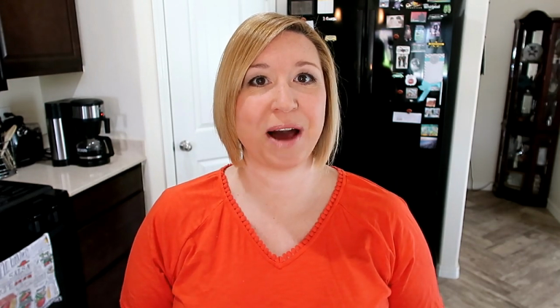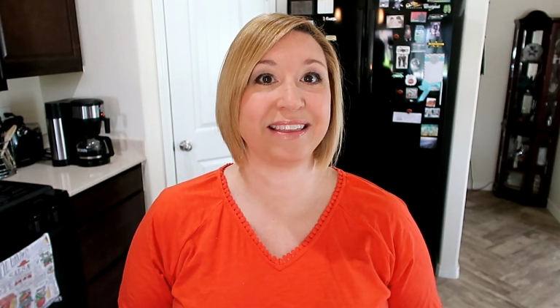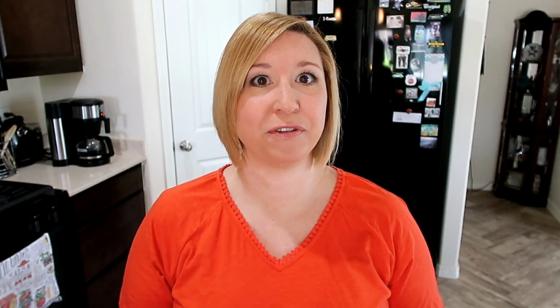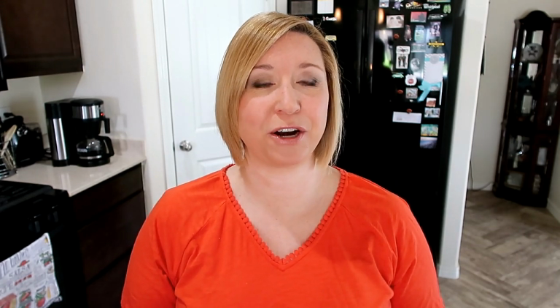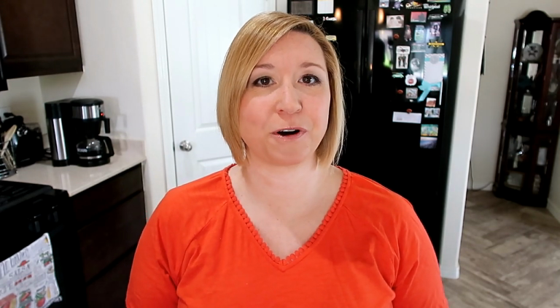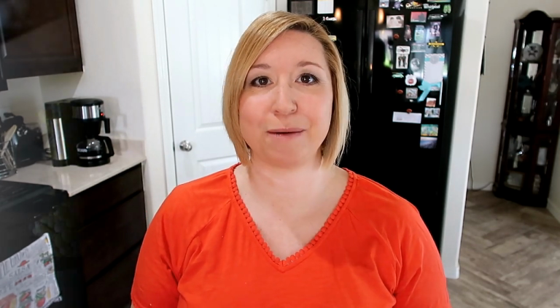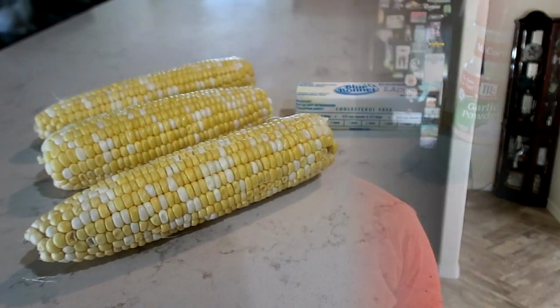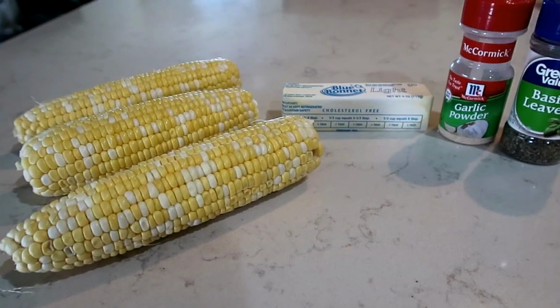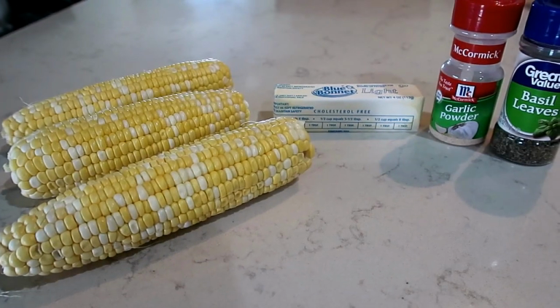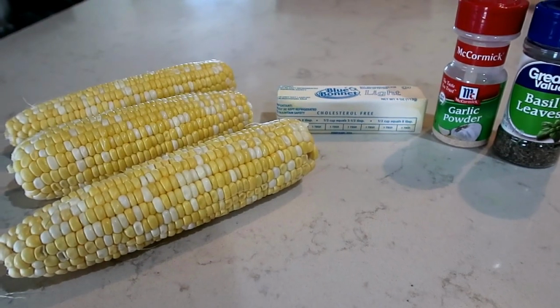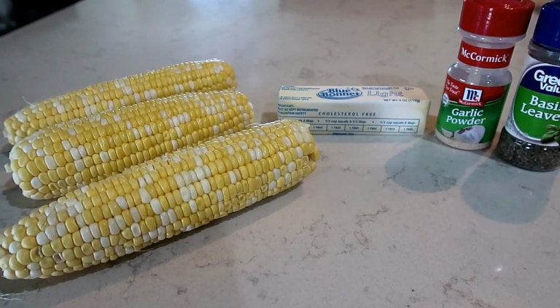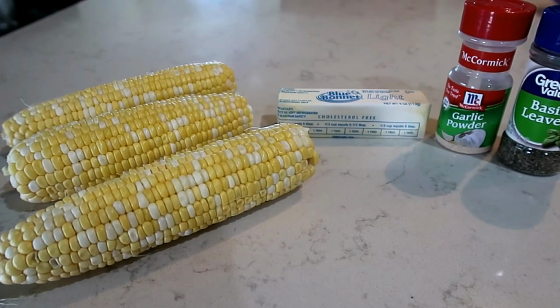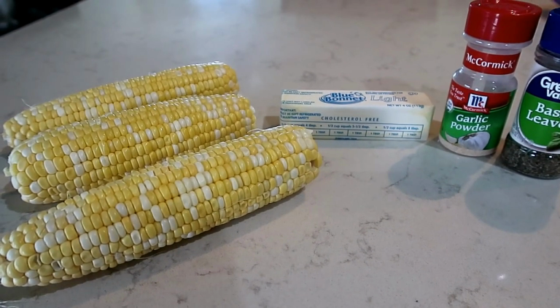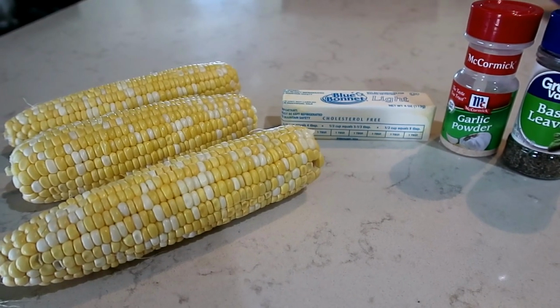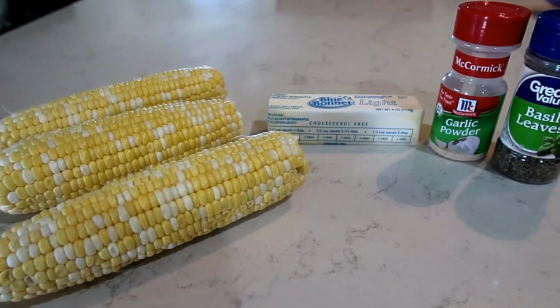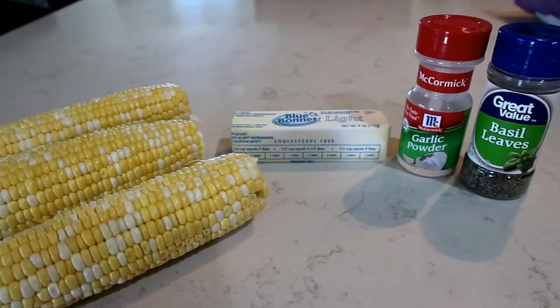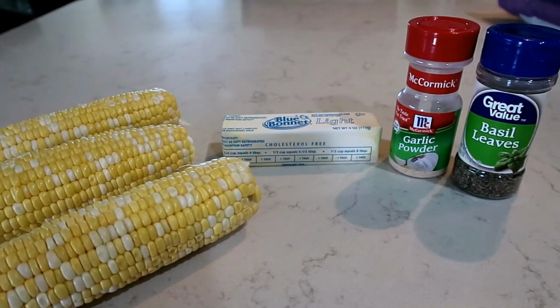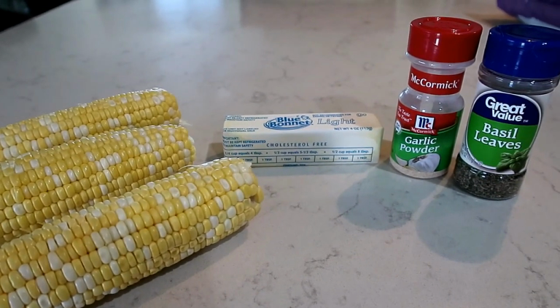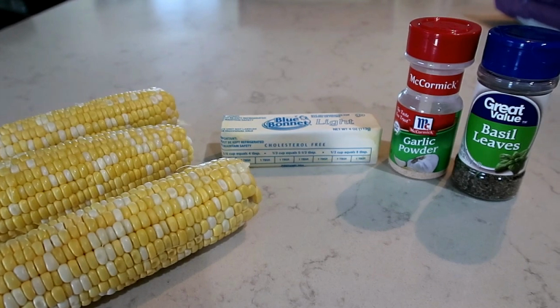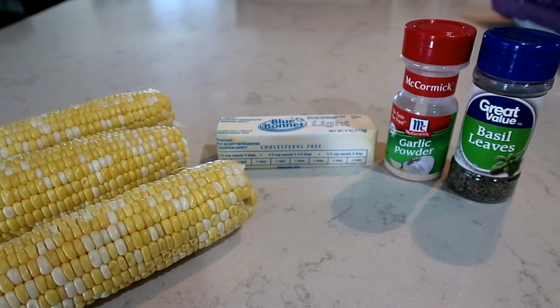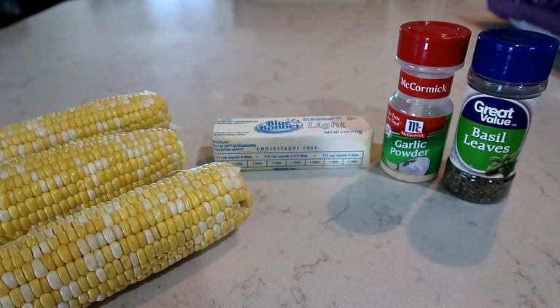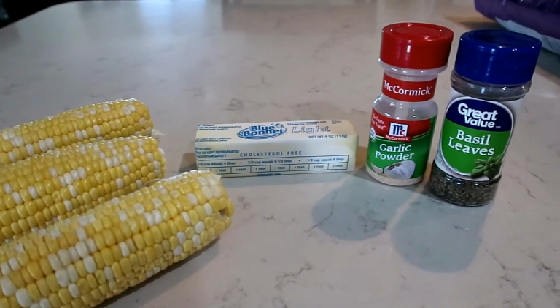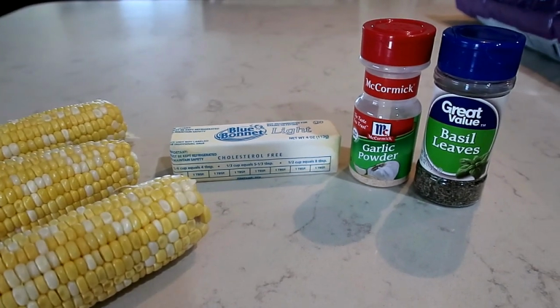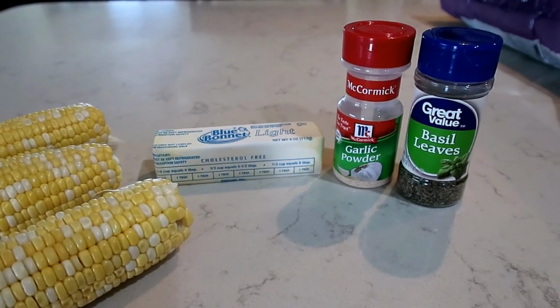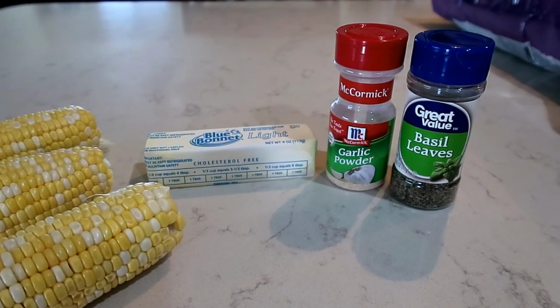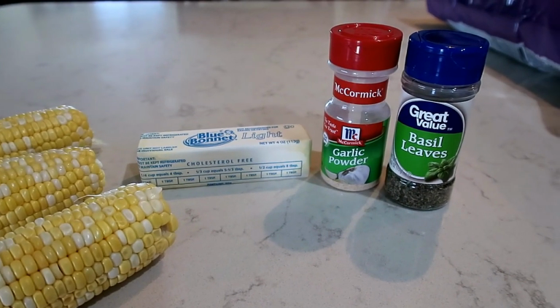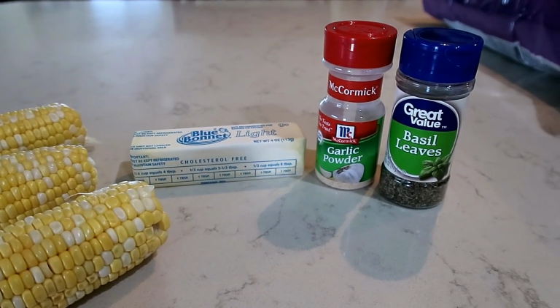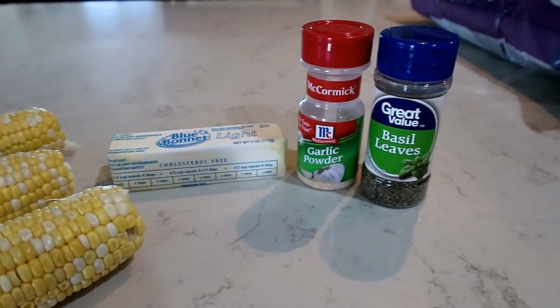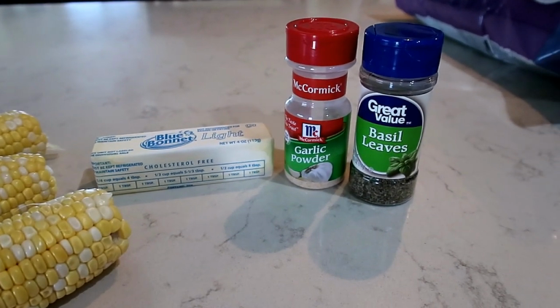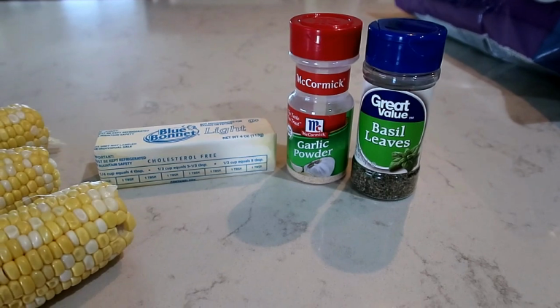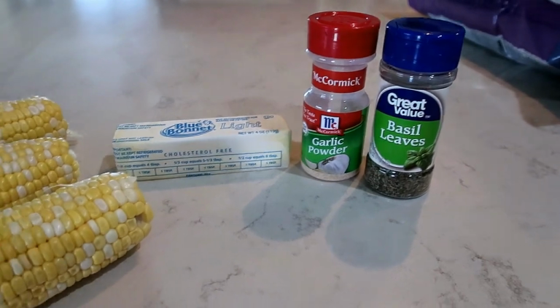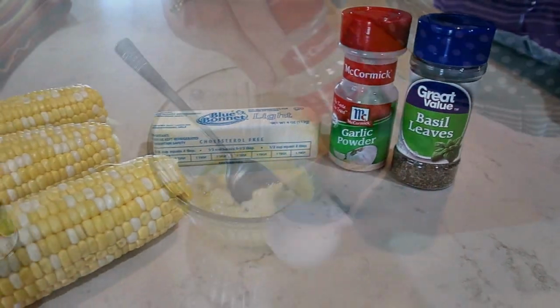Let me show you how to make this flavored butter for corn on the cob. For this recipe you are going to need corn on the cob, a fourth cup of butter softened, half a tablespoon of garlic powder, and half a tablespoon of basil.